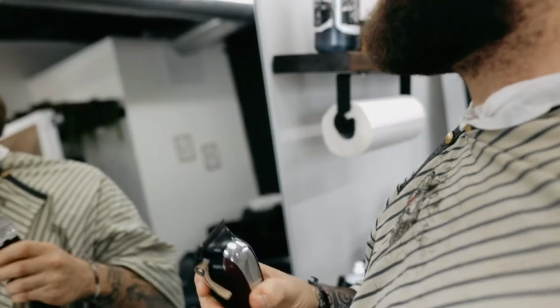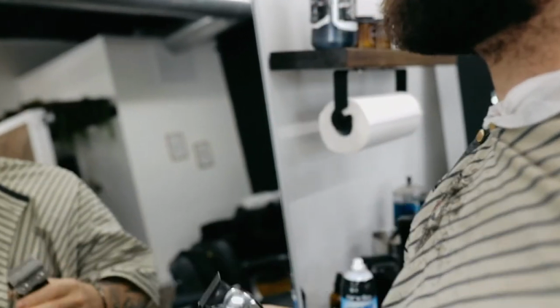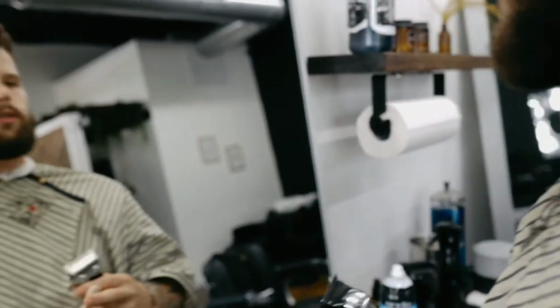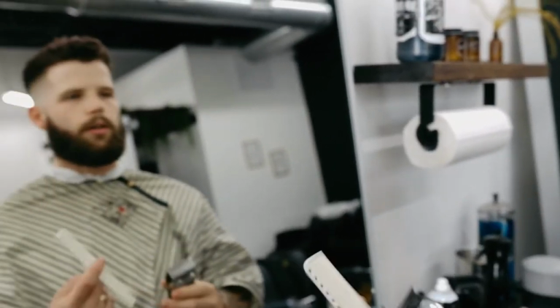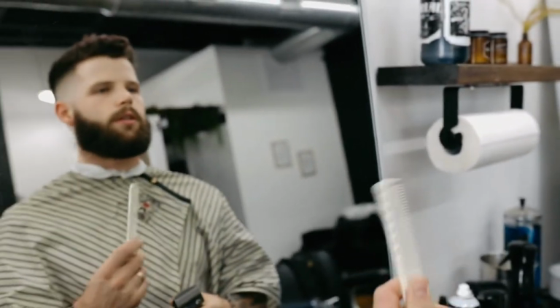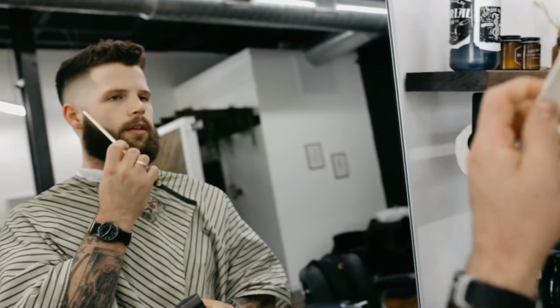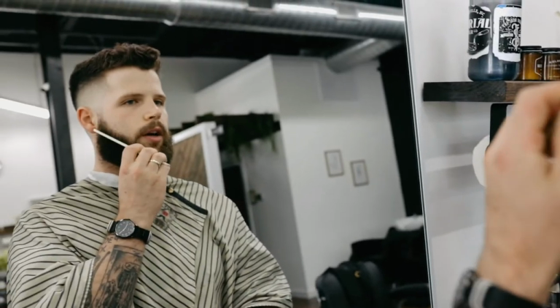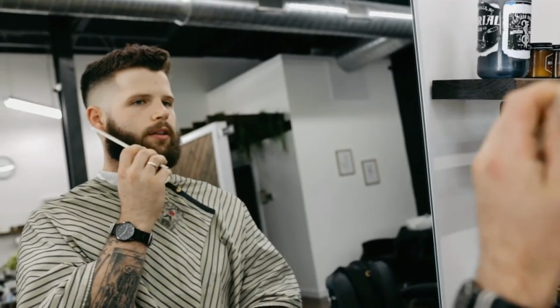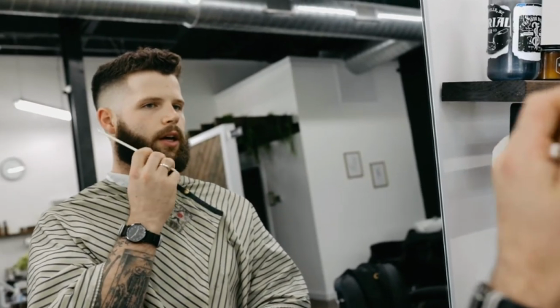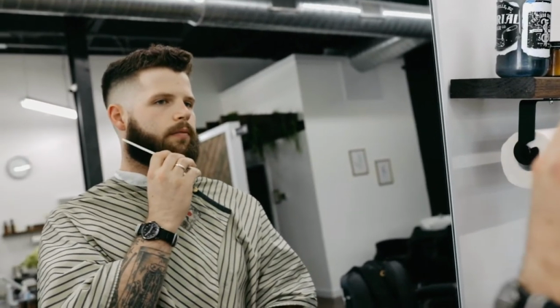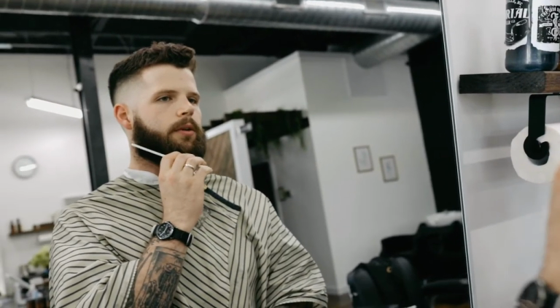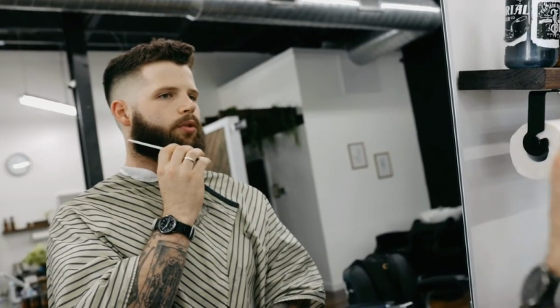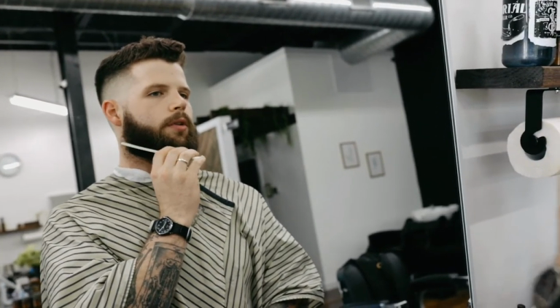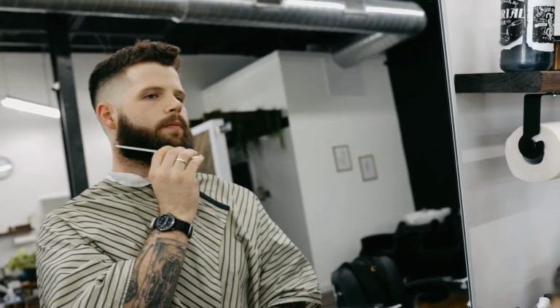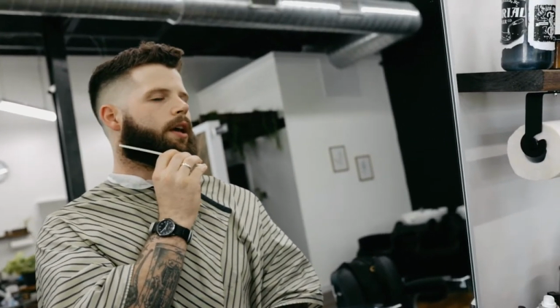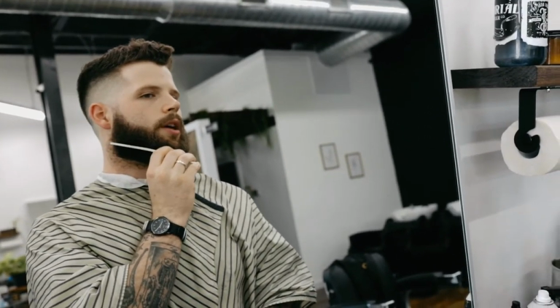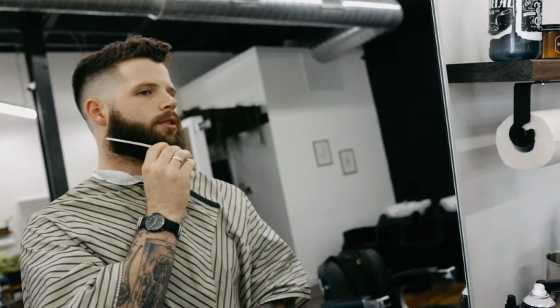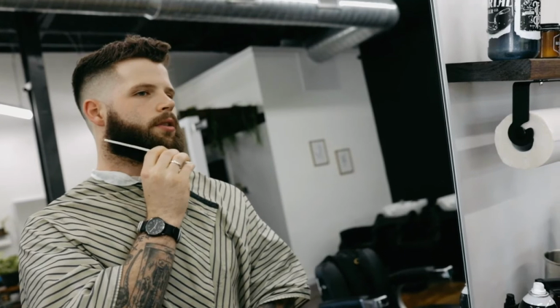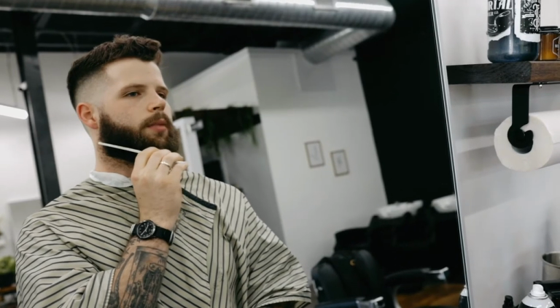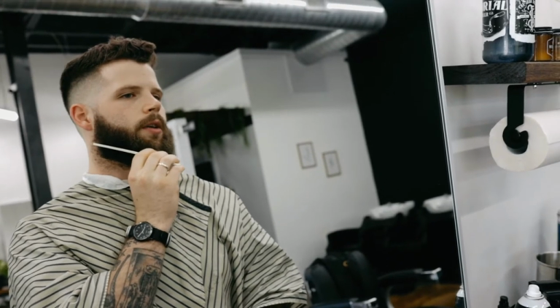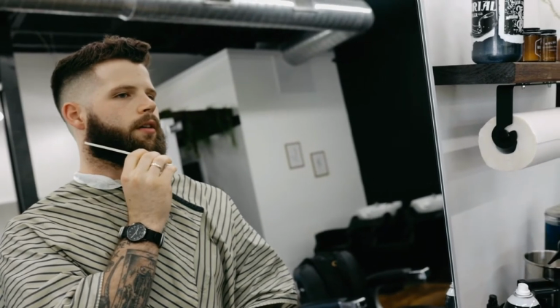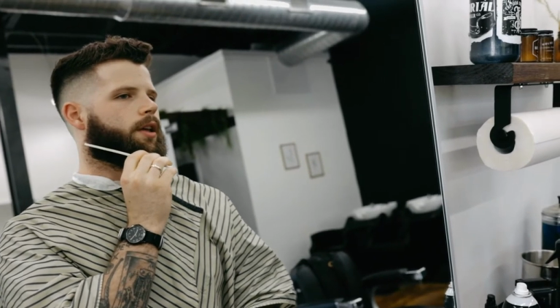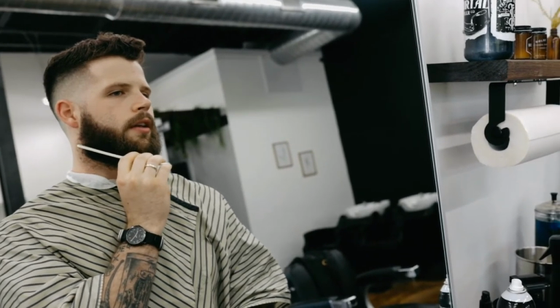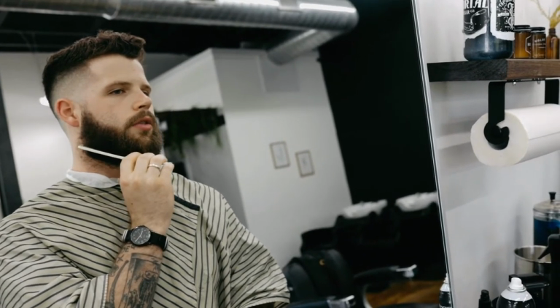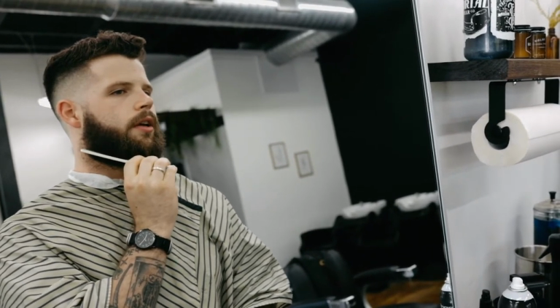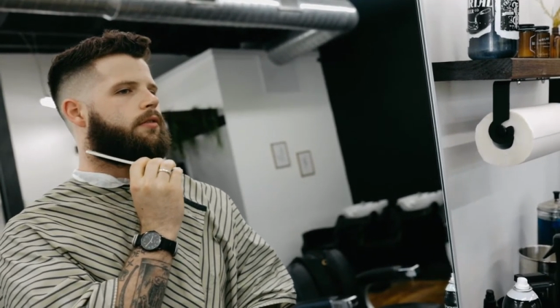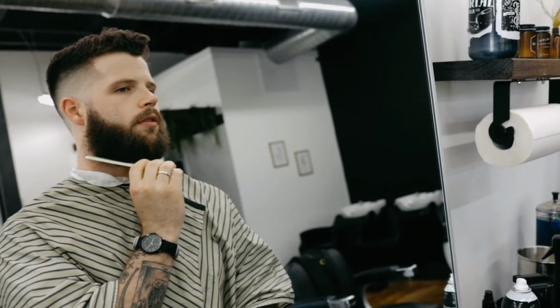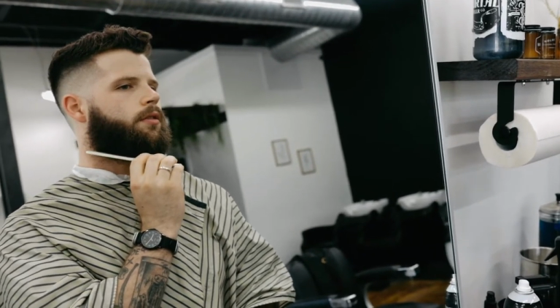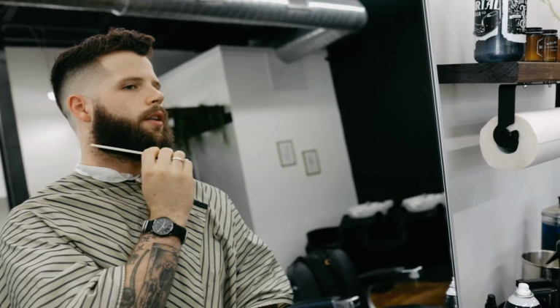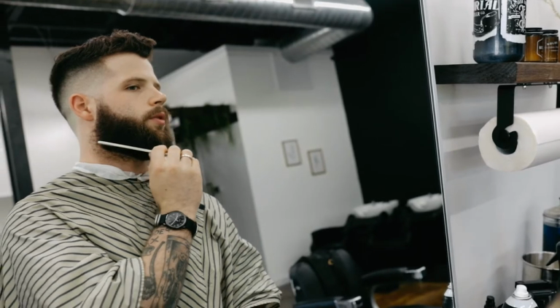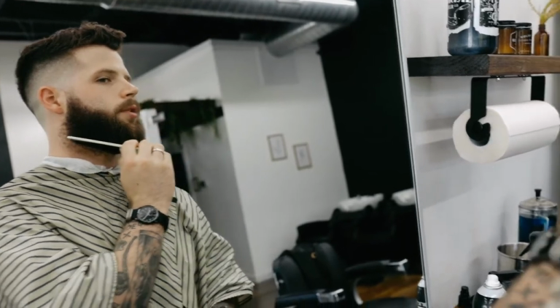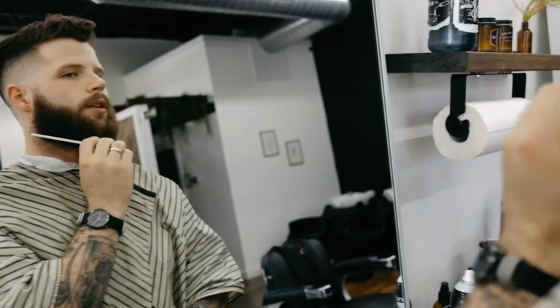If you're trimming a significant amount off your beard, a good way to find this line would be to pull your comb down and rest it on your jawbone — that's my jaw right there — and then just pull the comb straight down. That's where you want your line to be.